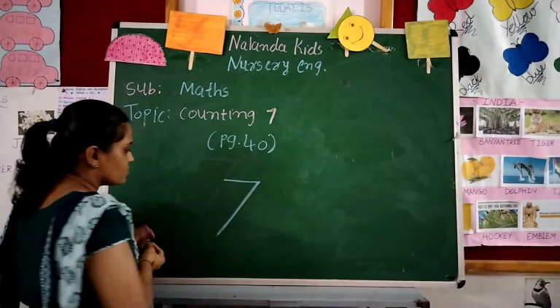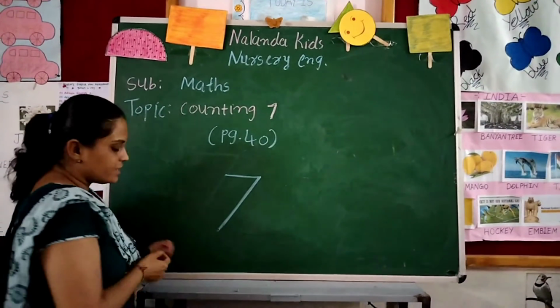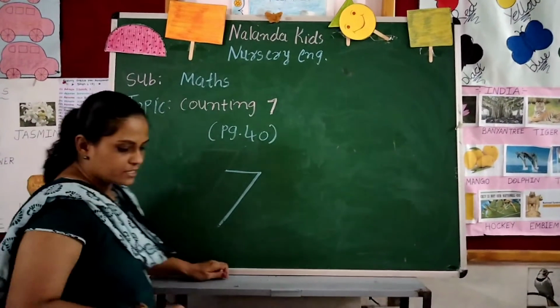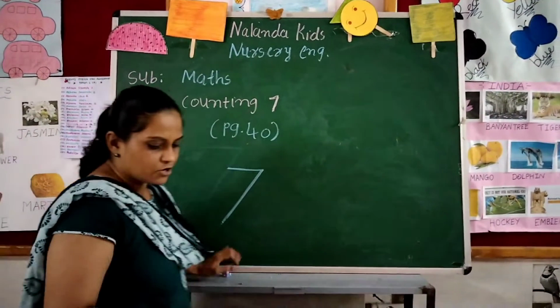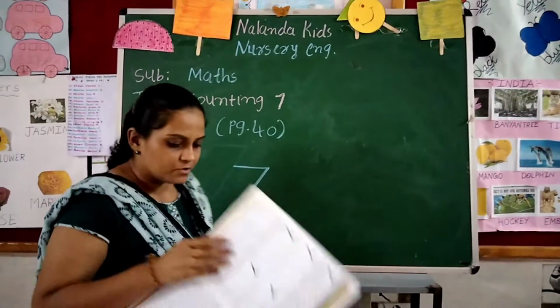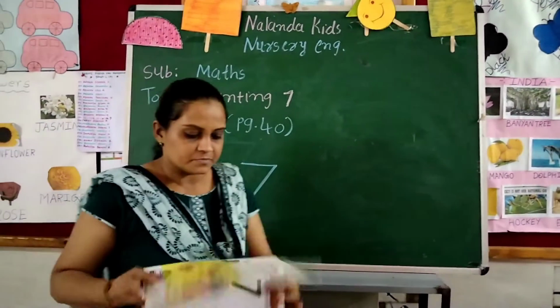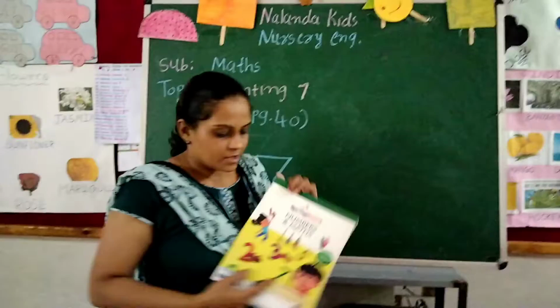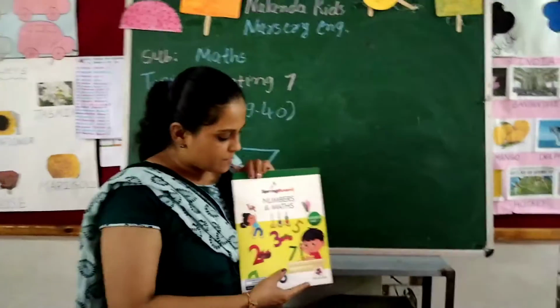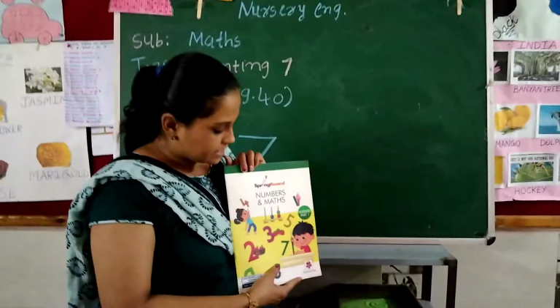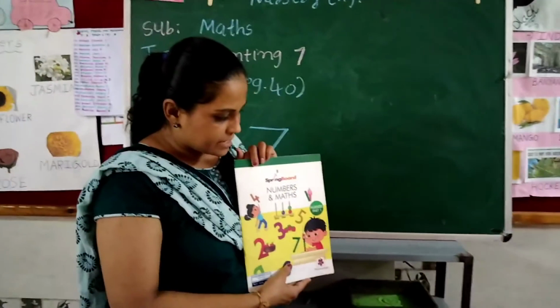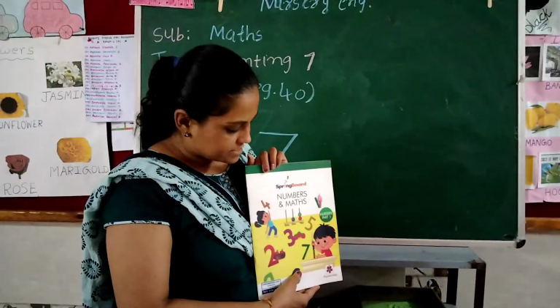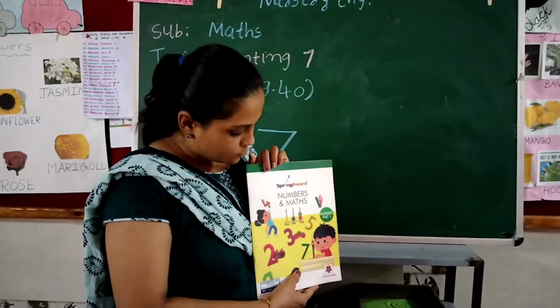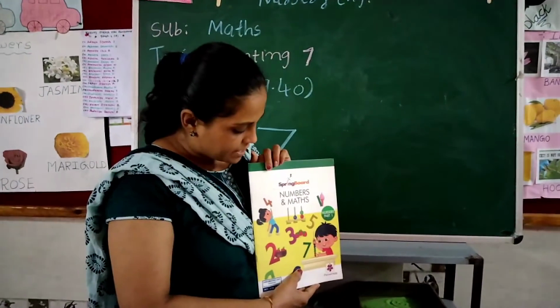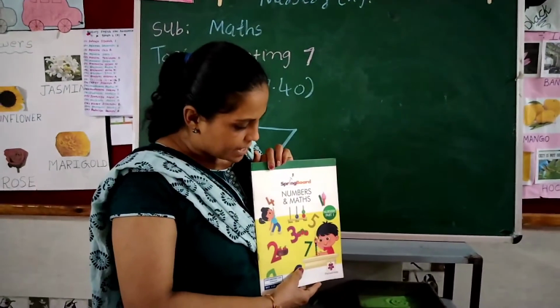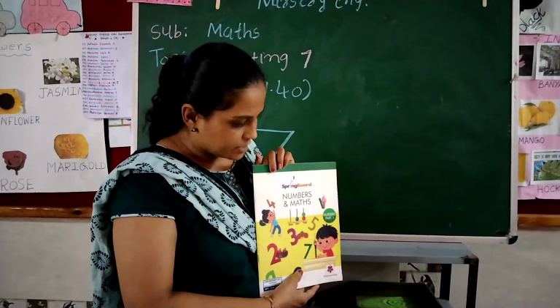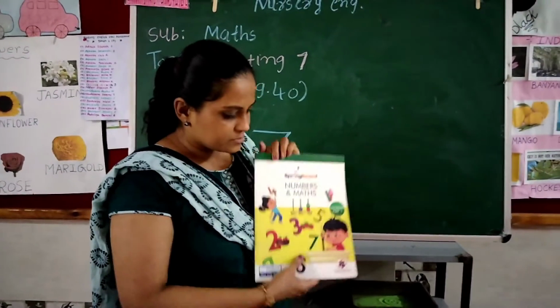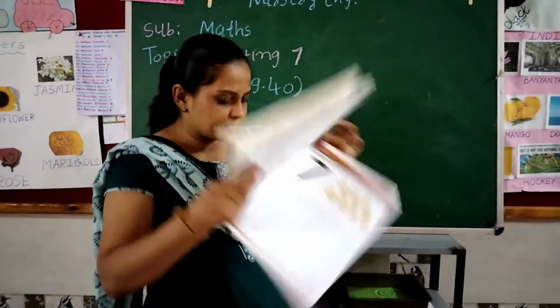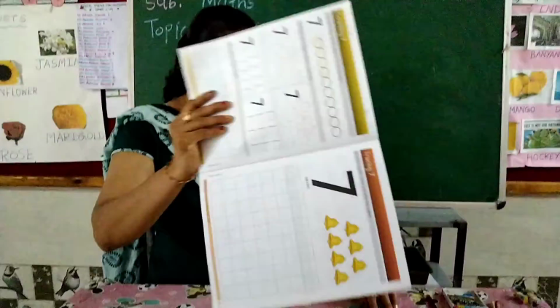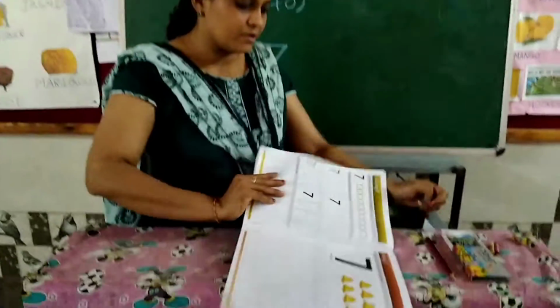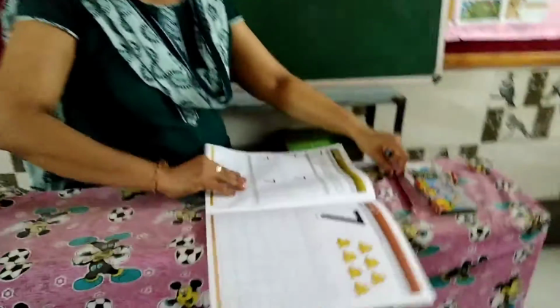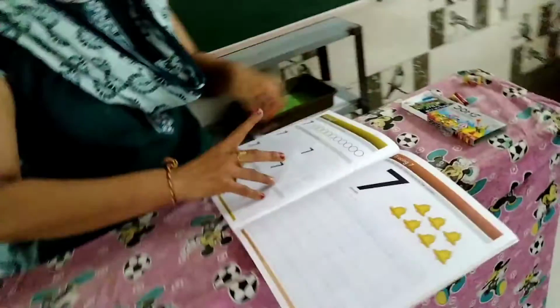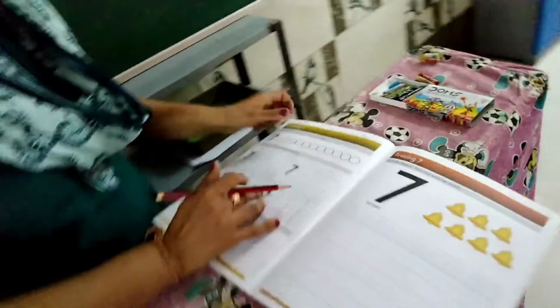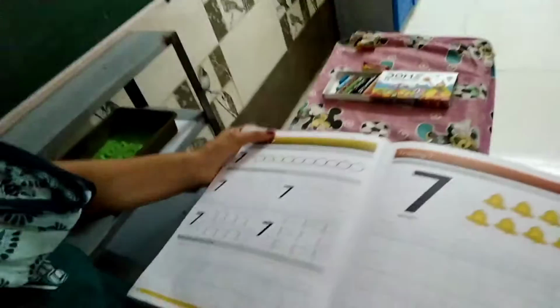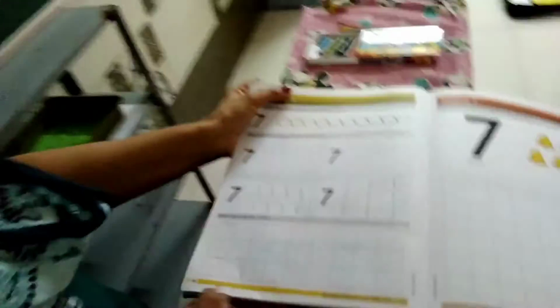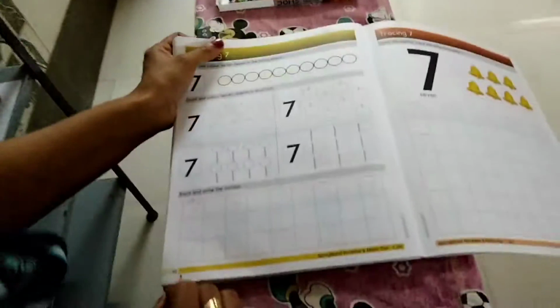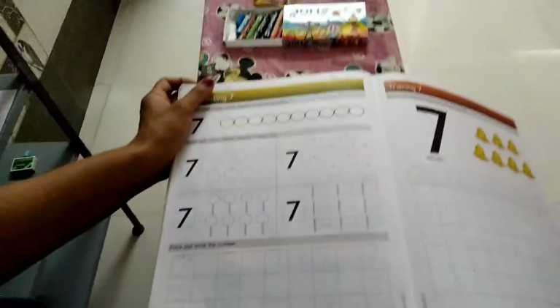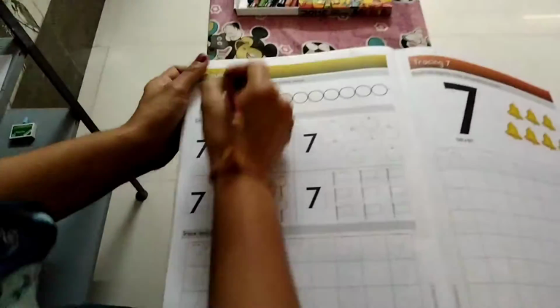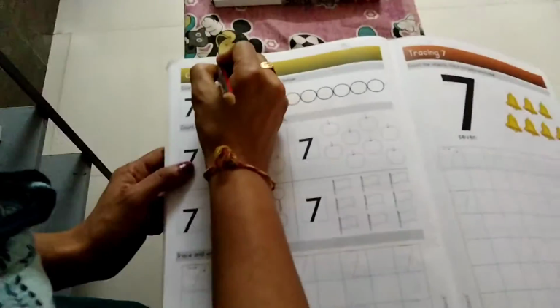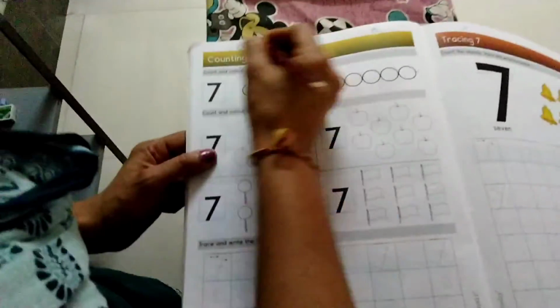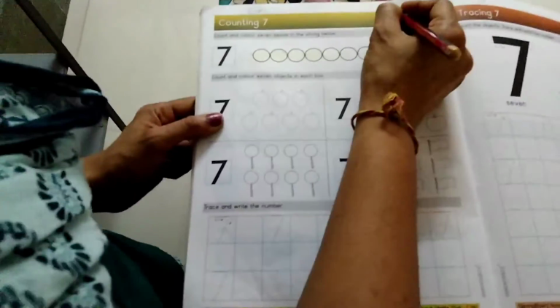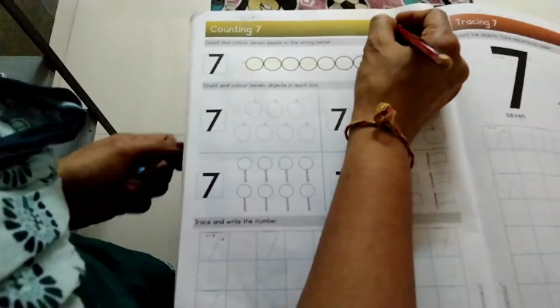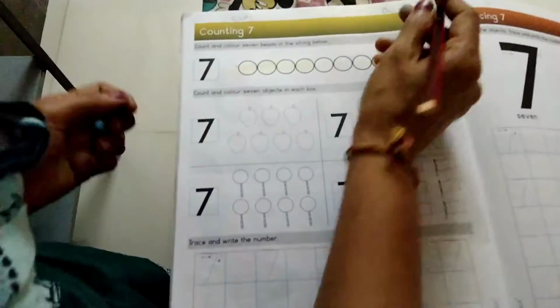Okay, chalo. Now let's review our numbers. Part 1, page number 4. First of all, CW and date.